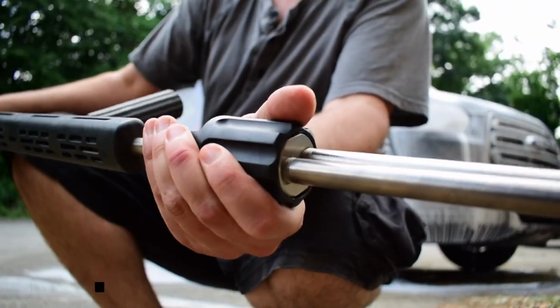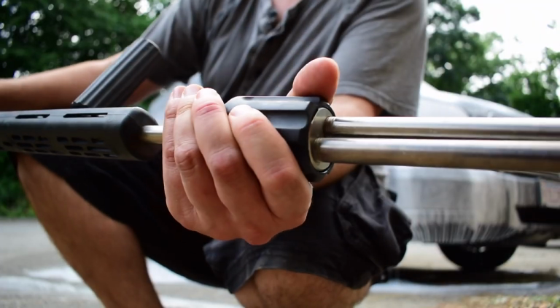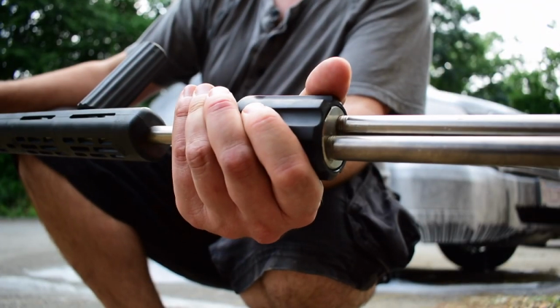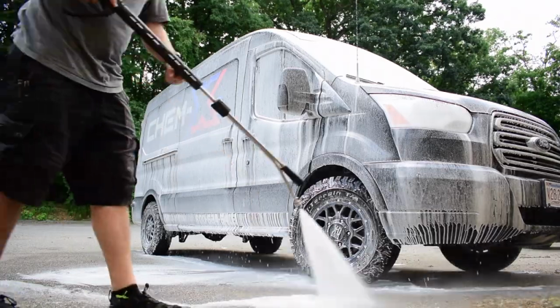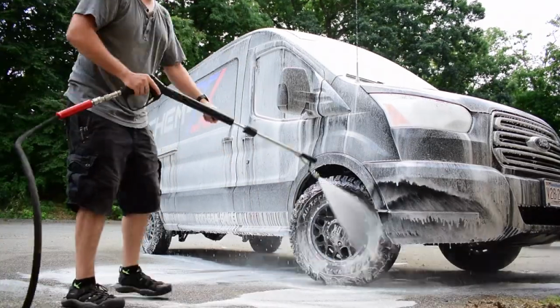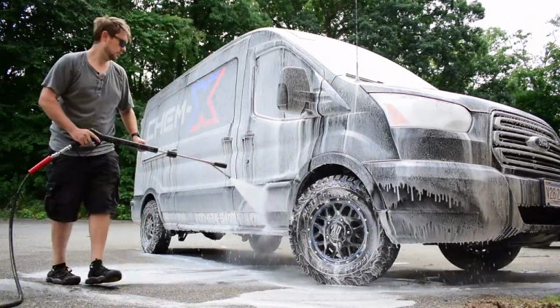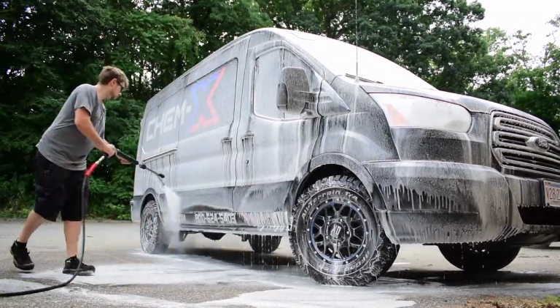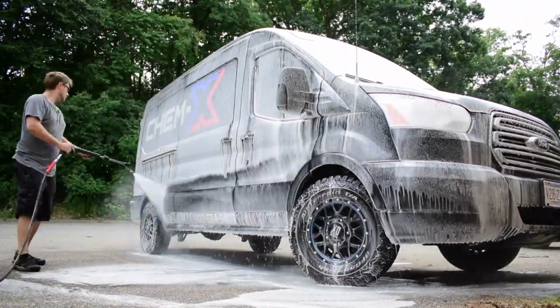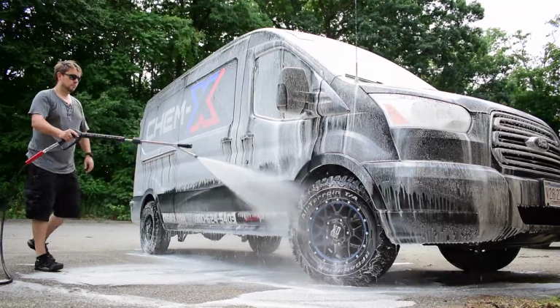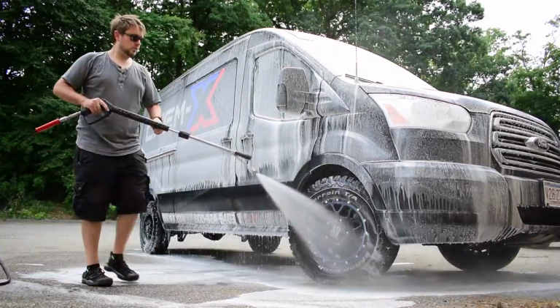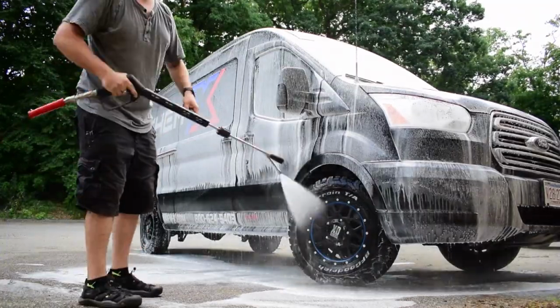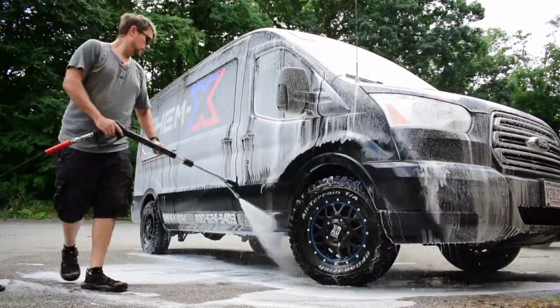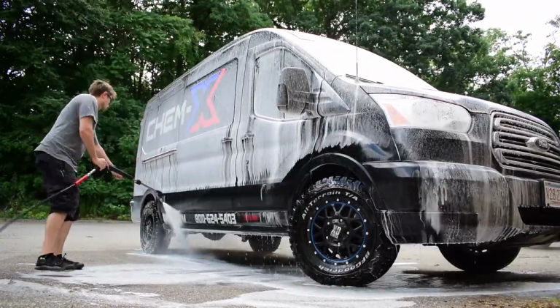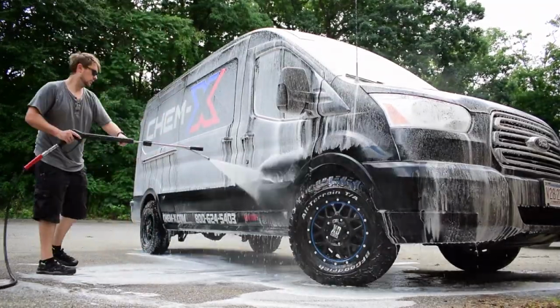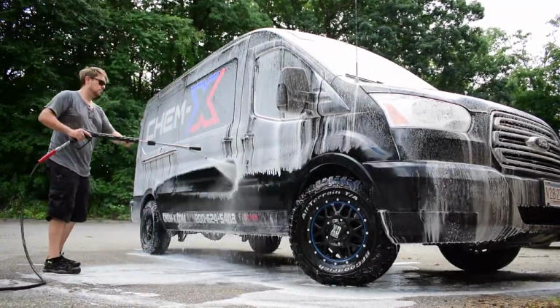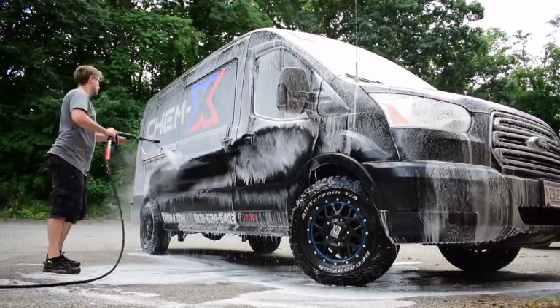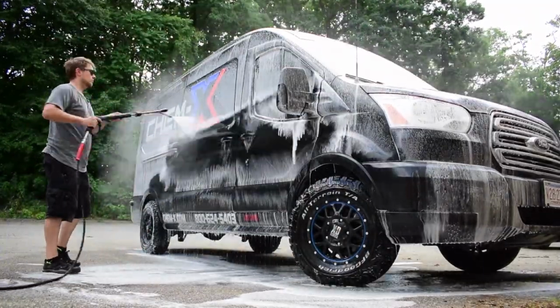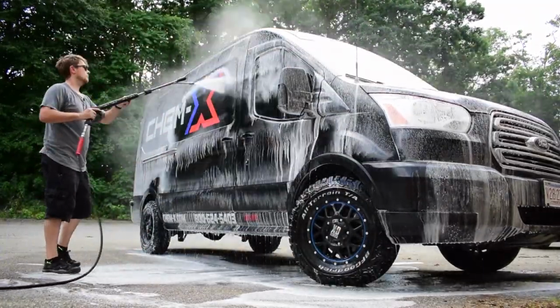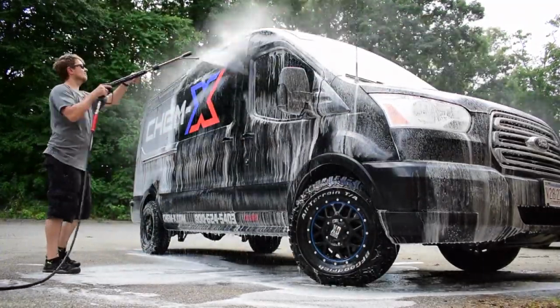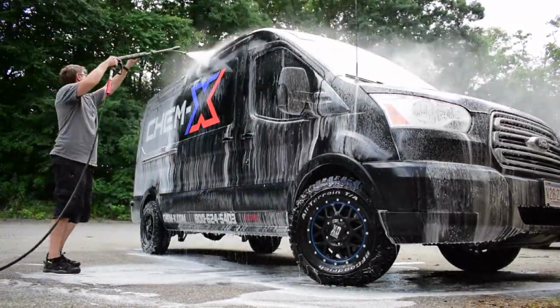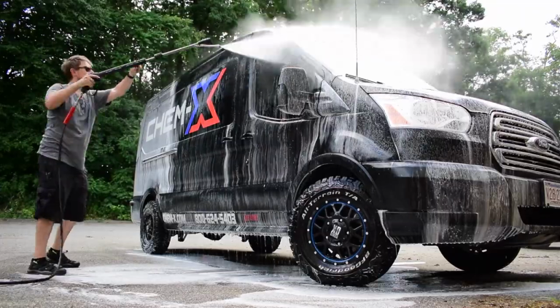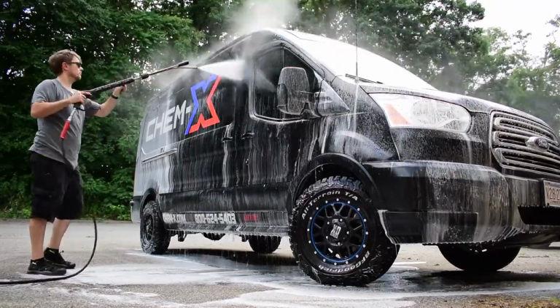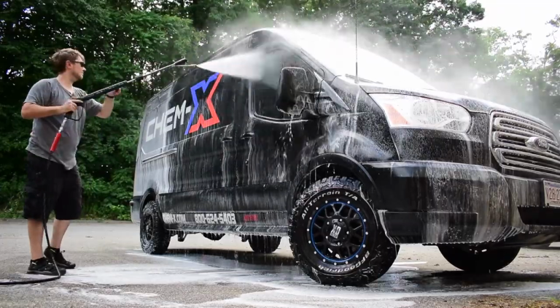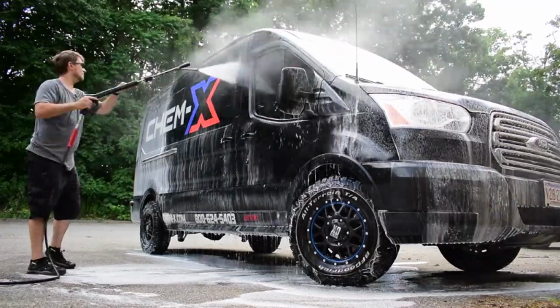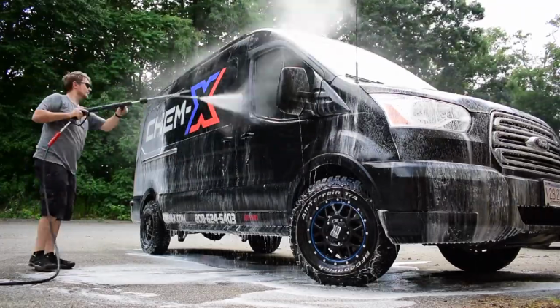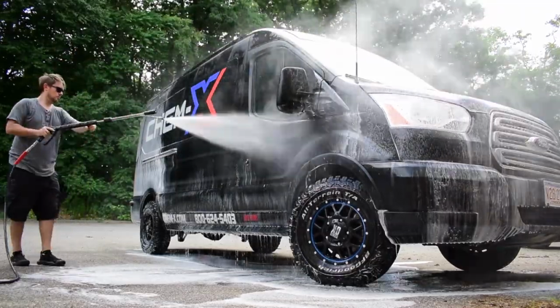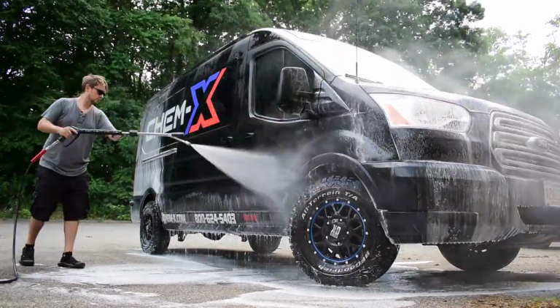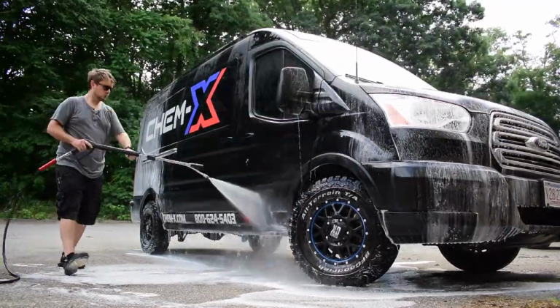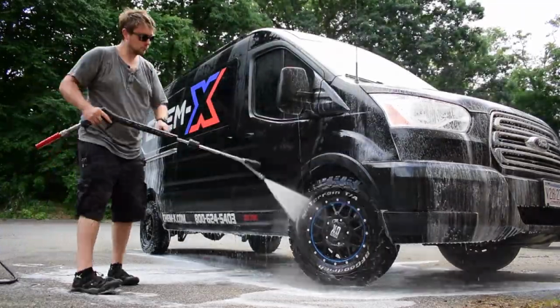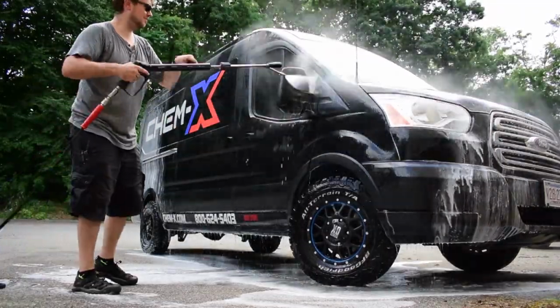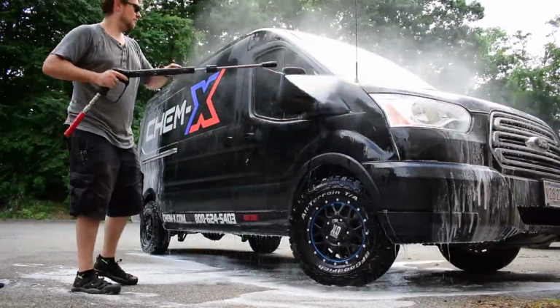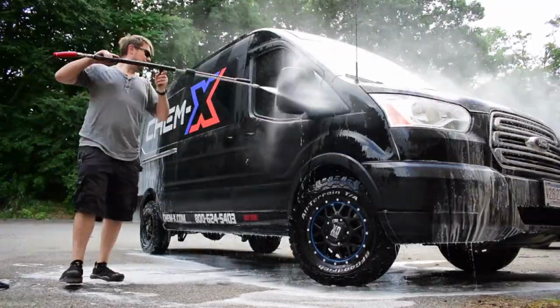Then you just switch it over to the rinse side on the lance. This will turn off your injector back at the power washer, so you don't have to go back in that direction. I rinse from the bottom up and the reason for that is it helps me scrub up into the foam and I feel like it gets me a little better finish.